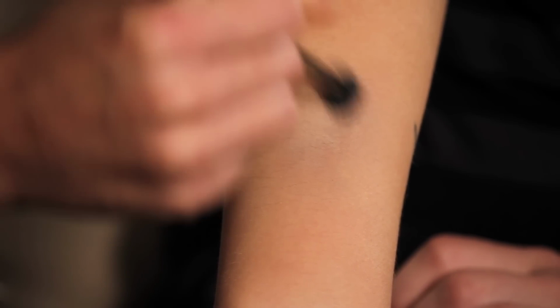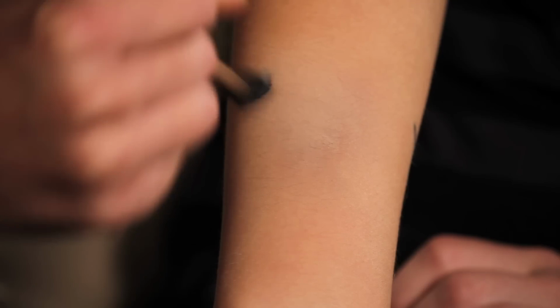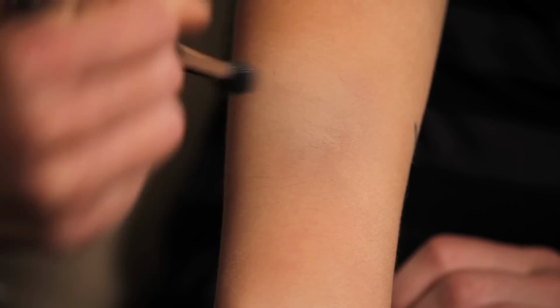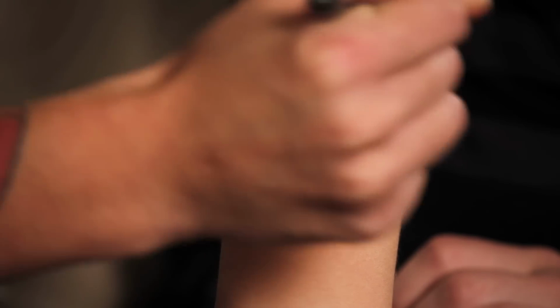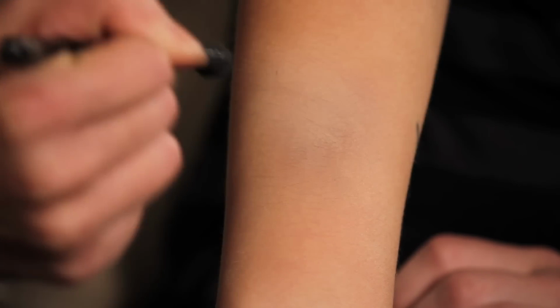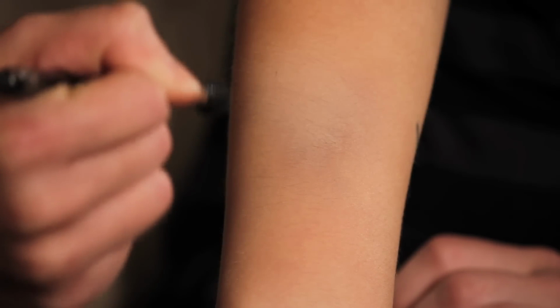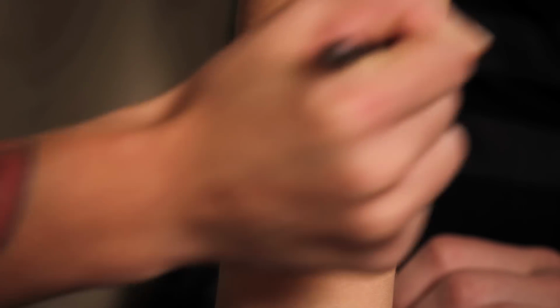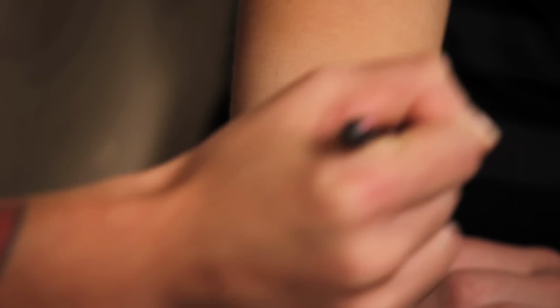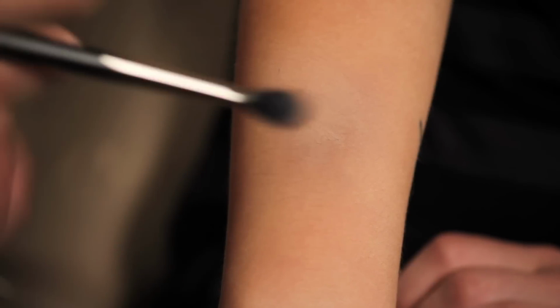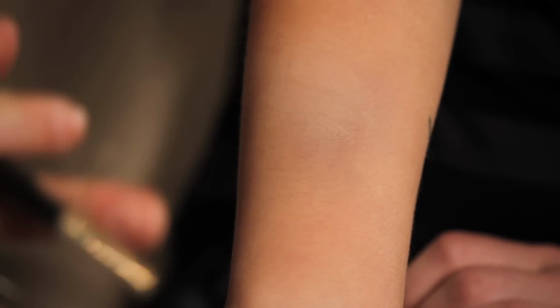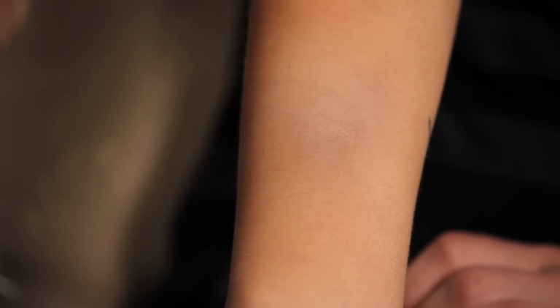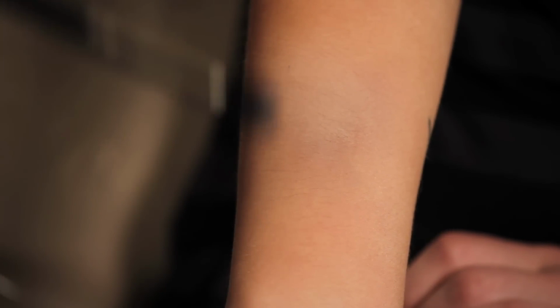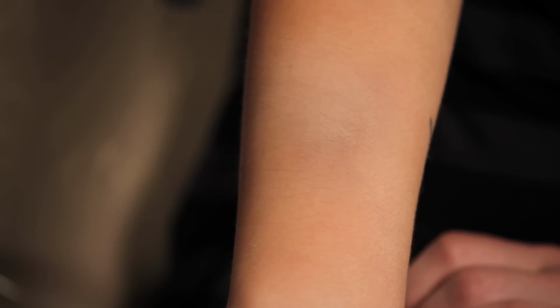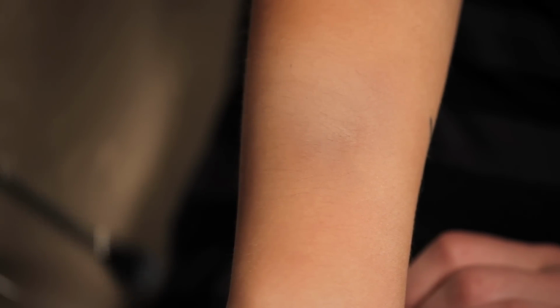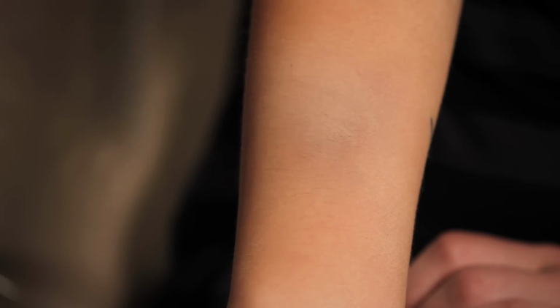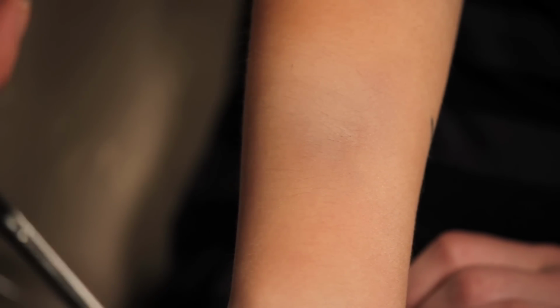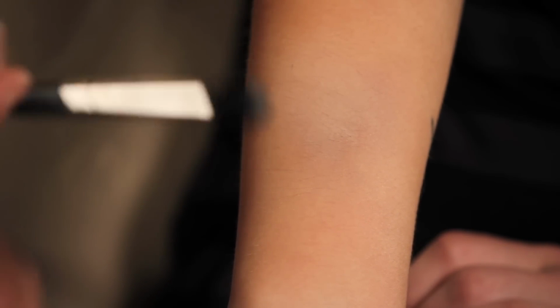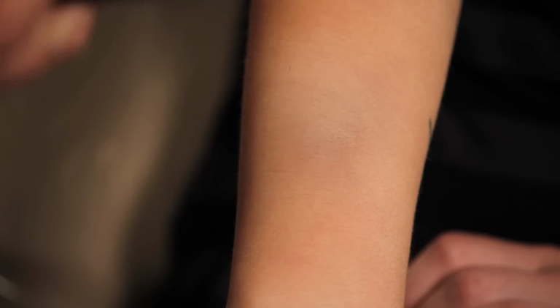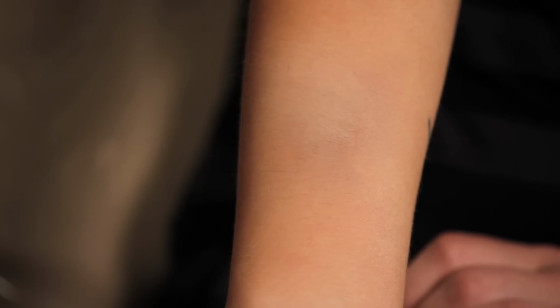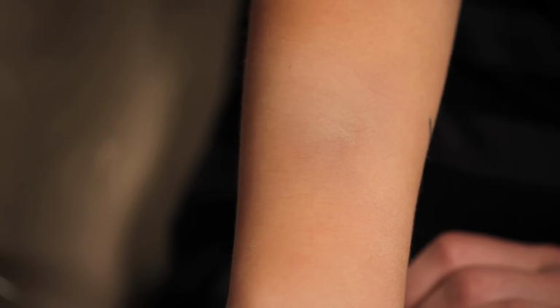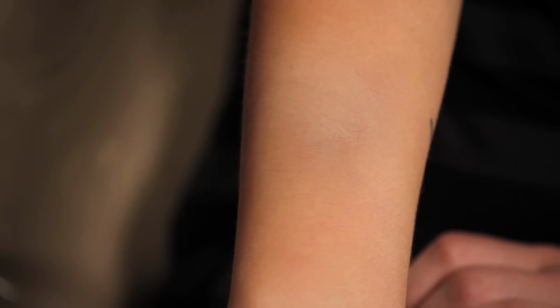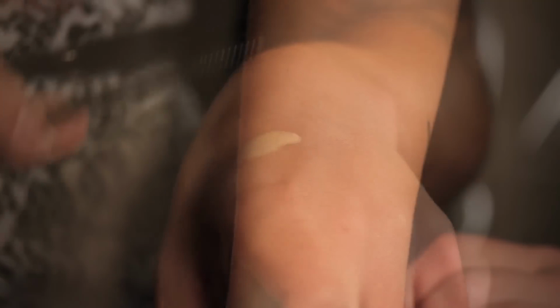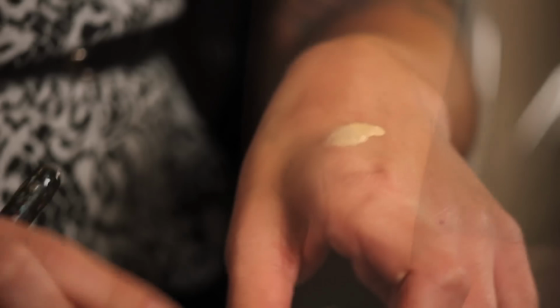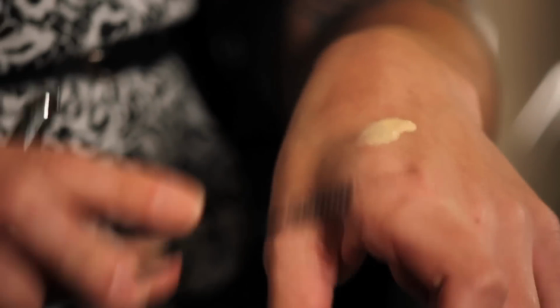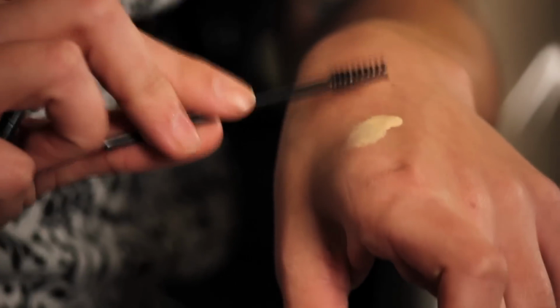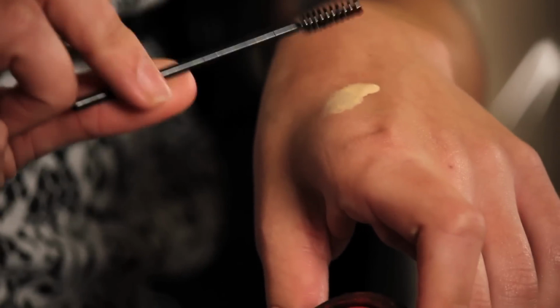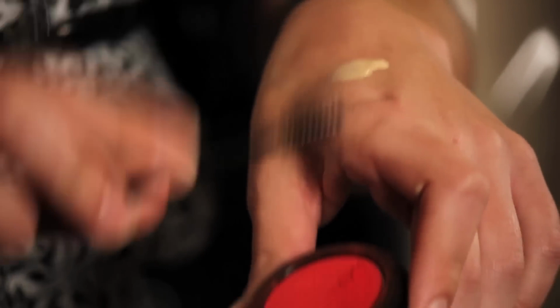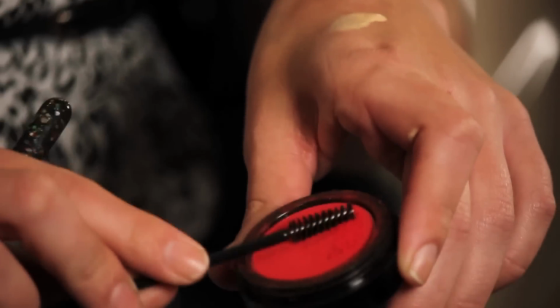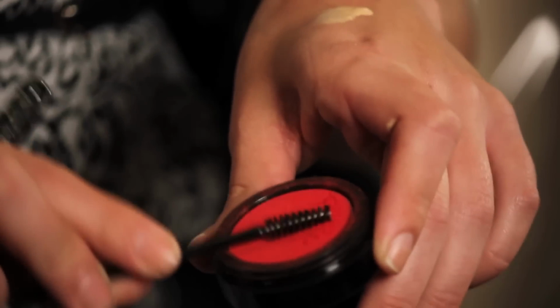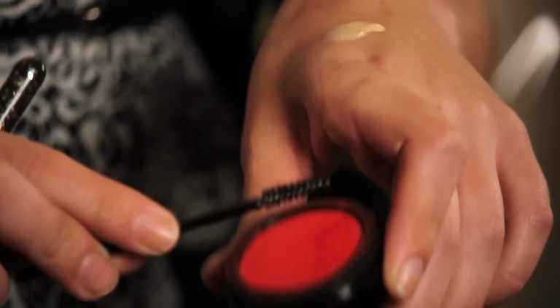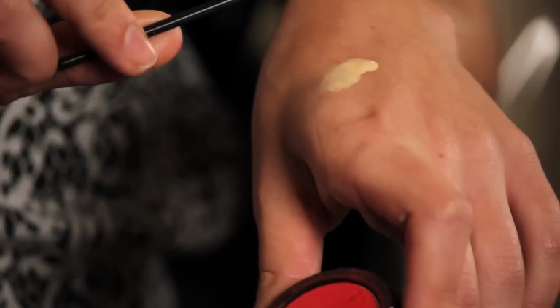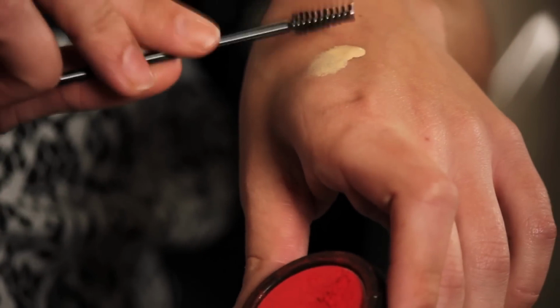Now that I have that set, the color building out from the bruise has that kind of greenish-blue hue. I'm going to use the very tiniest amount of red pigment, mix that in with this foundation, and then brush that in and around.